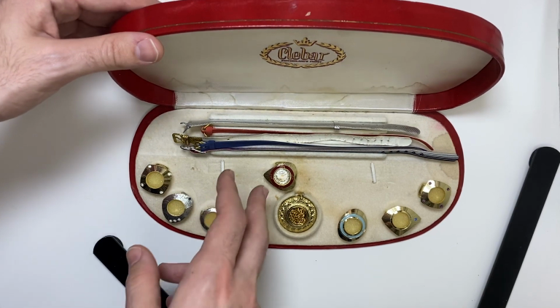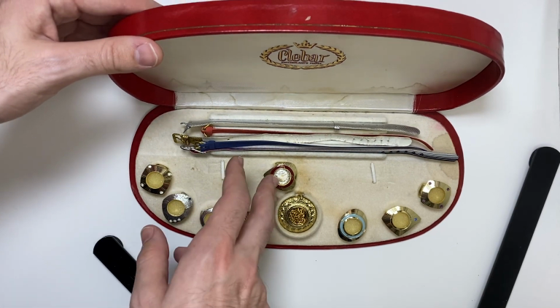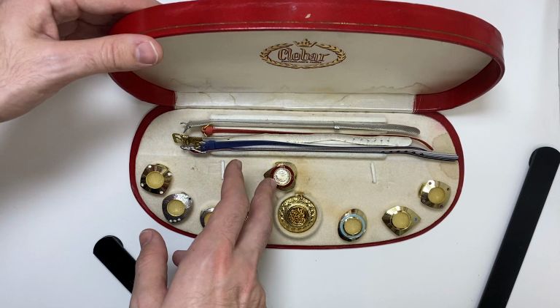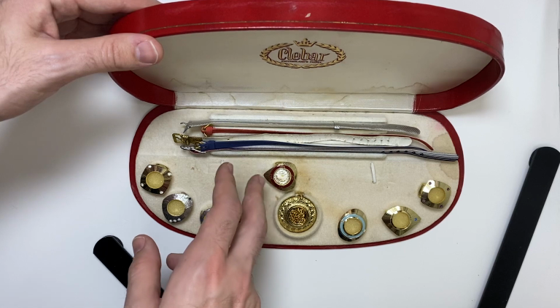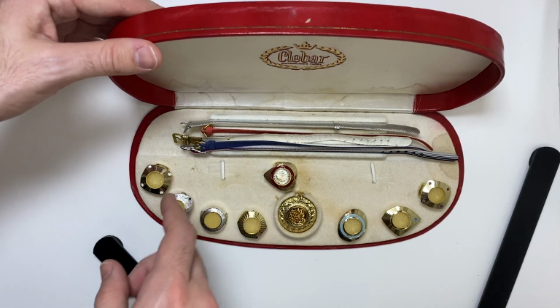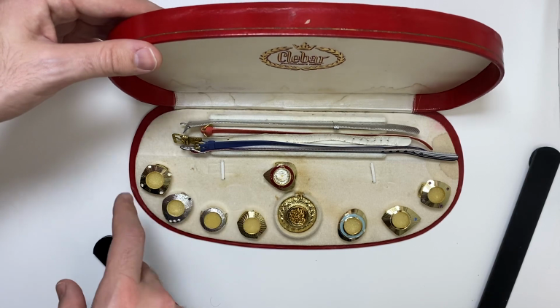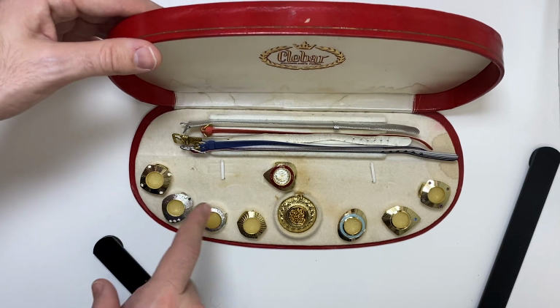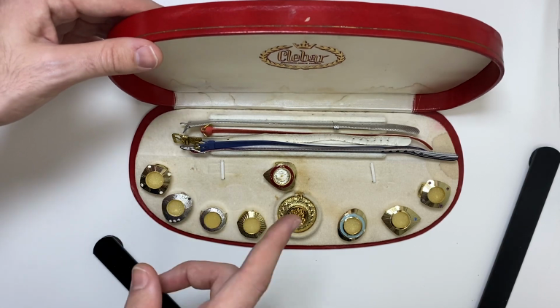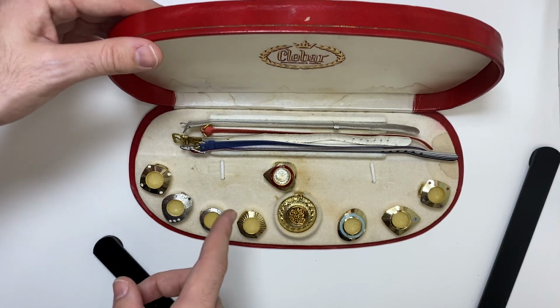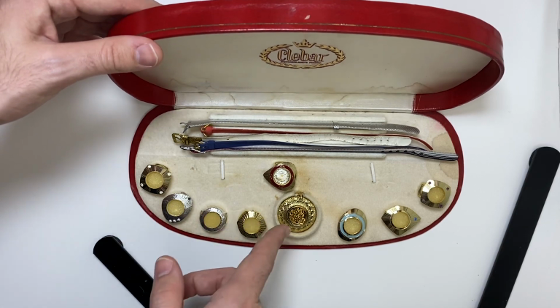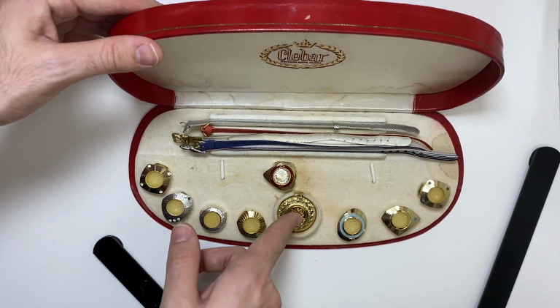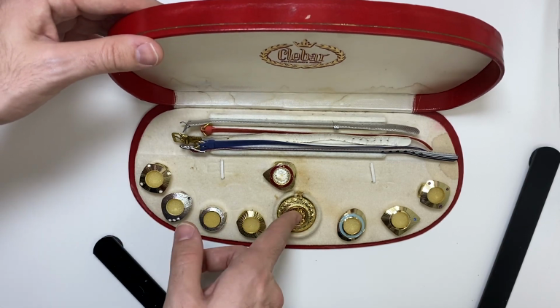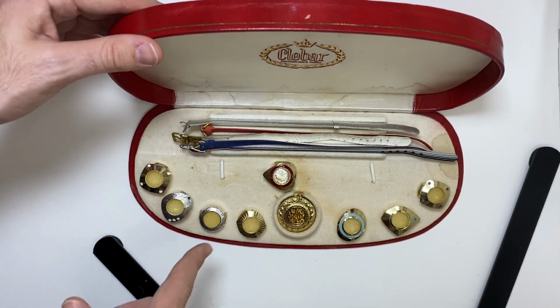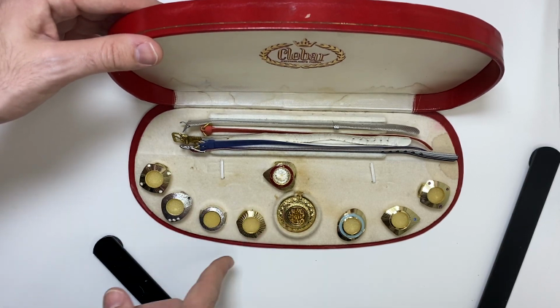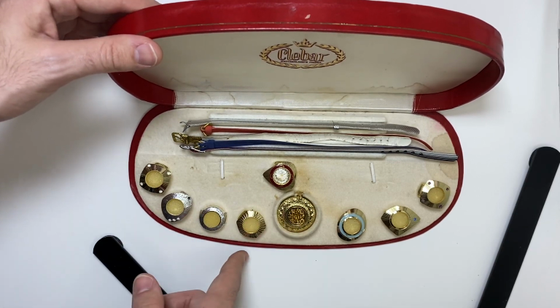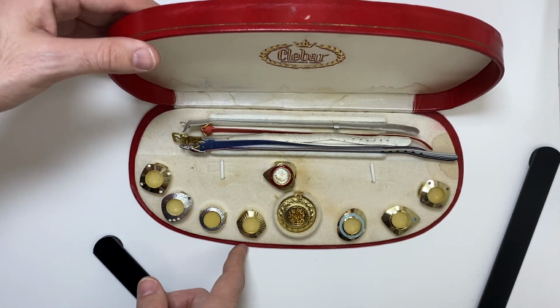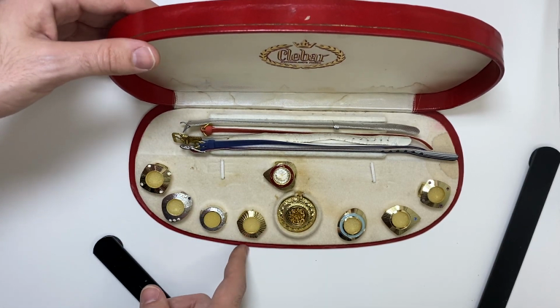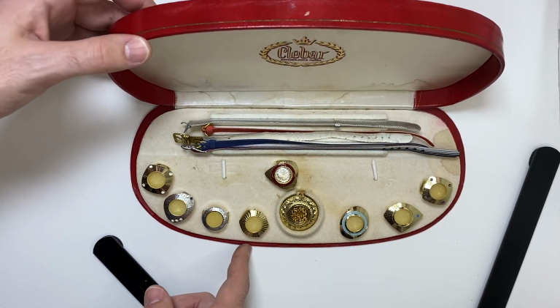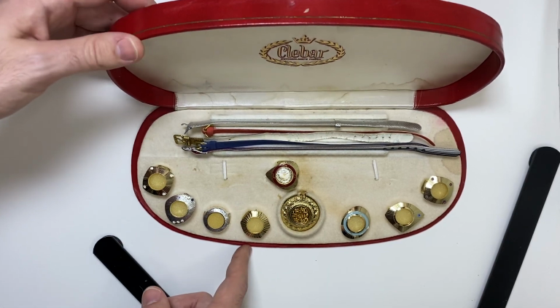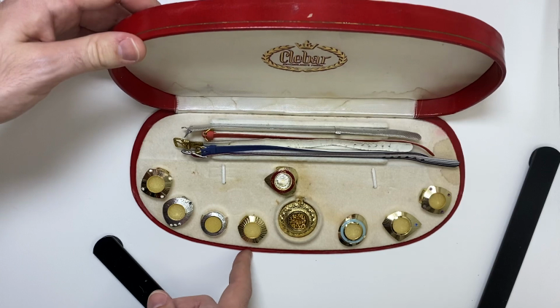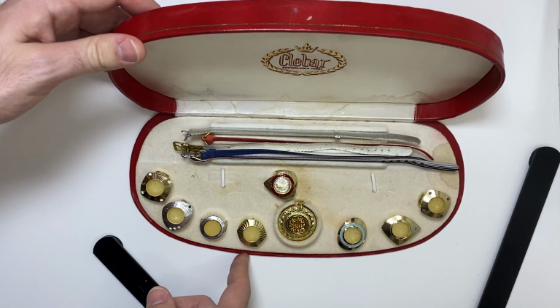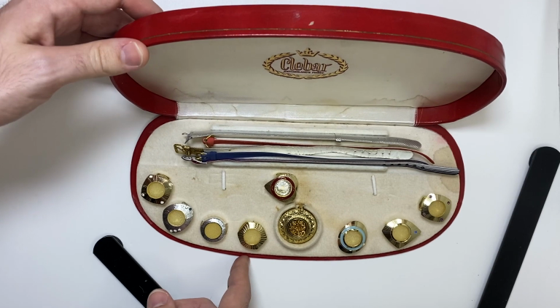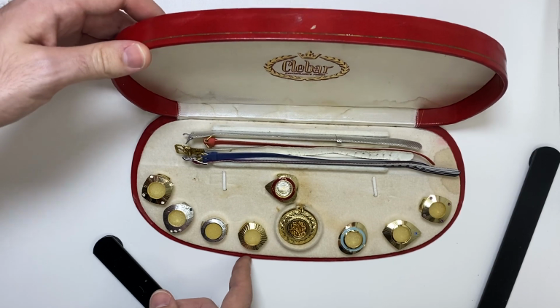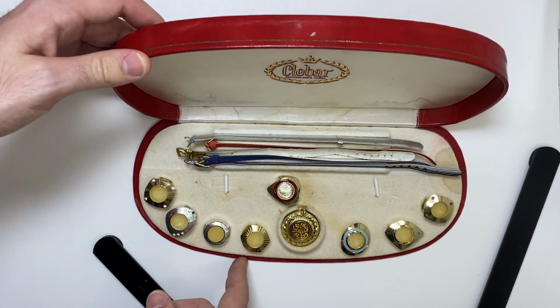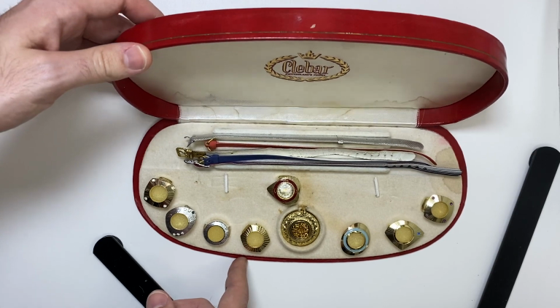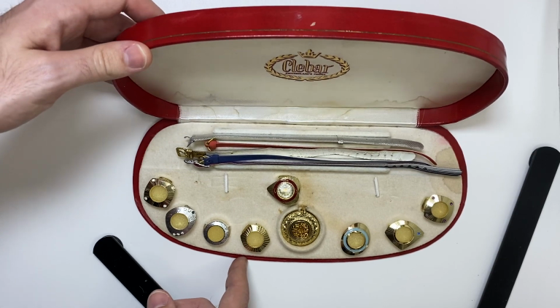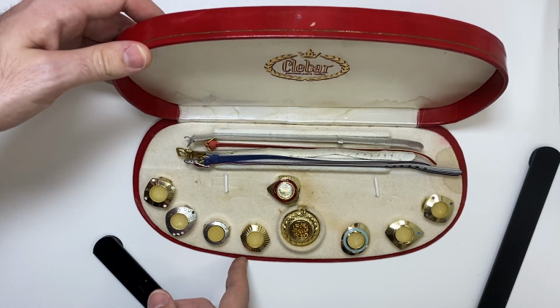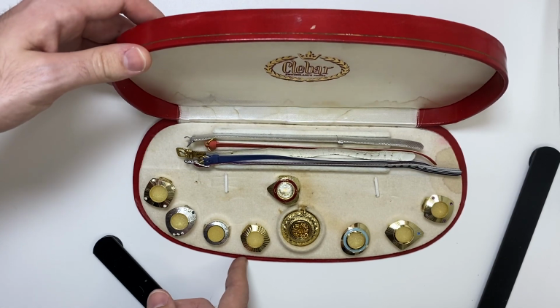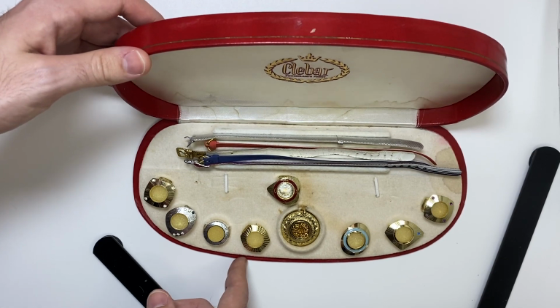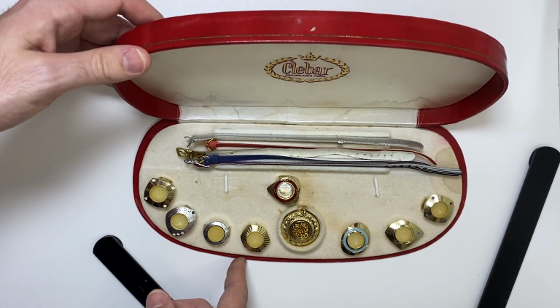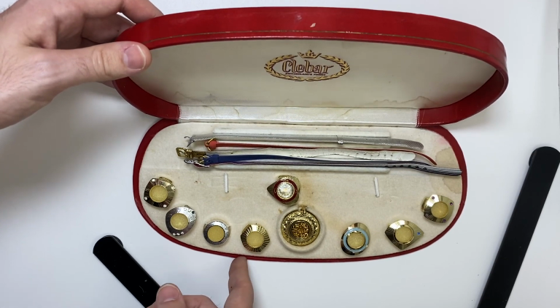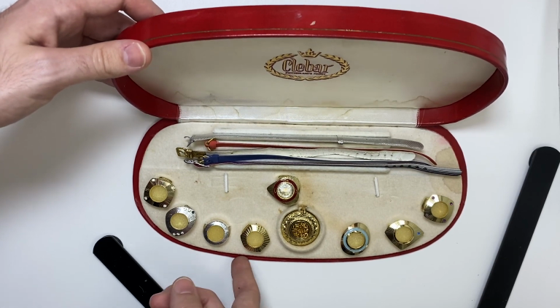It's a watch that comes with different bezels and a chain that can be worn. I saw this first for sale on a local buy and sell page.